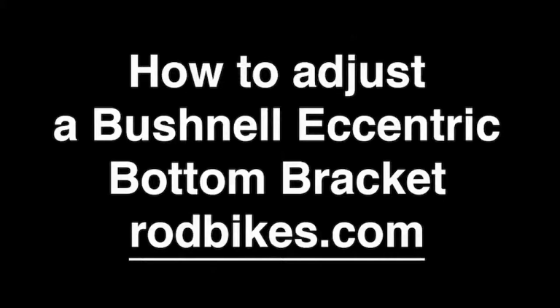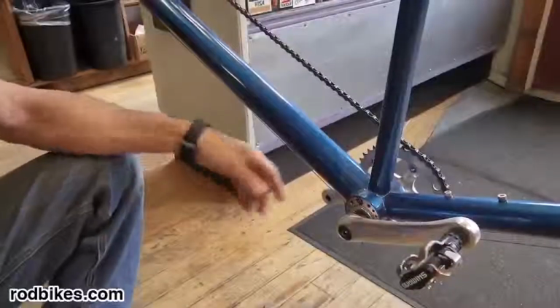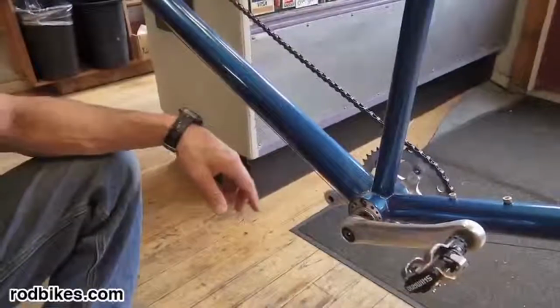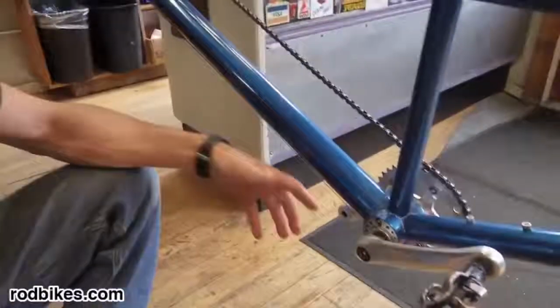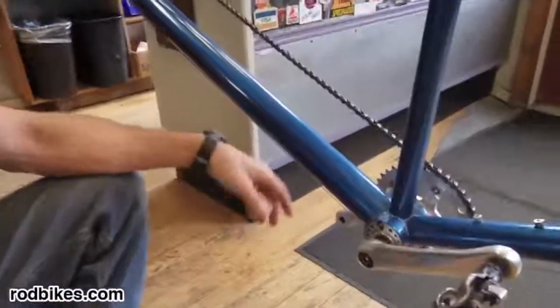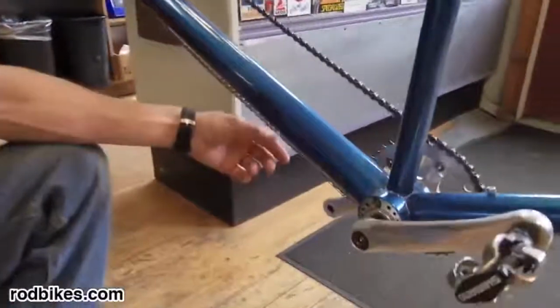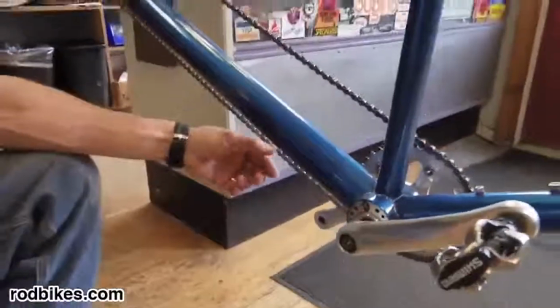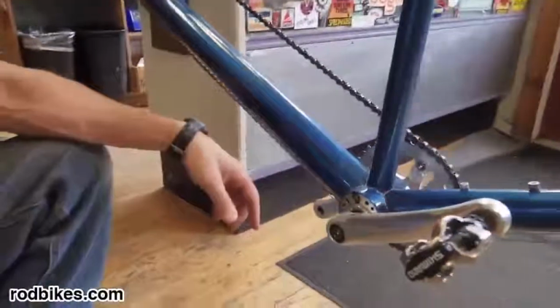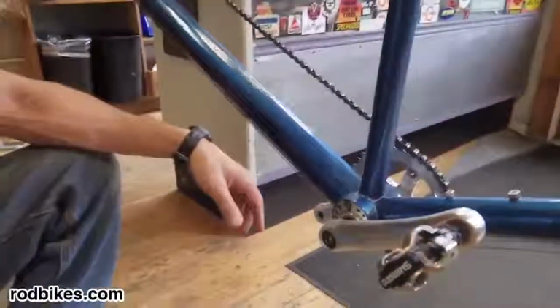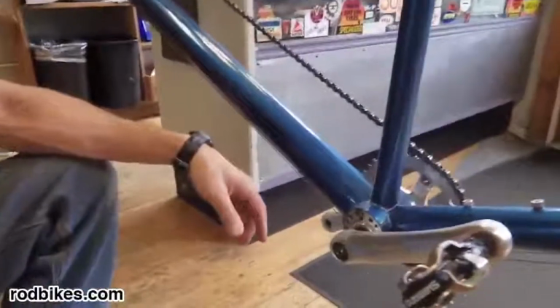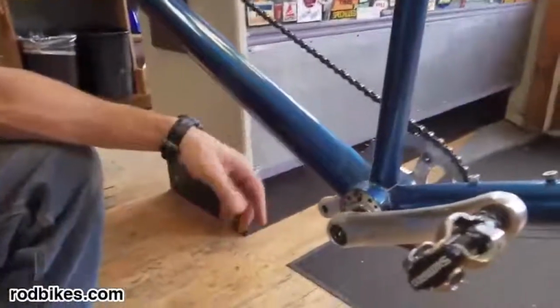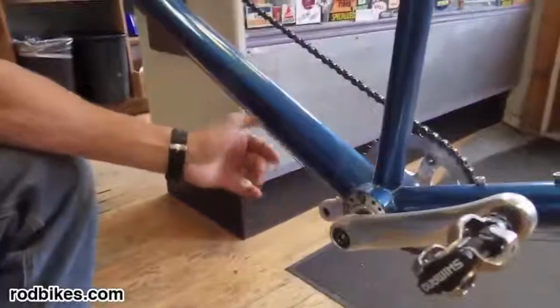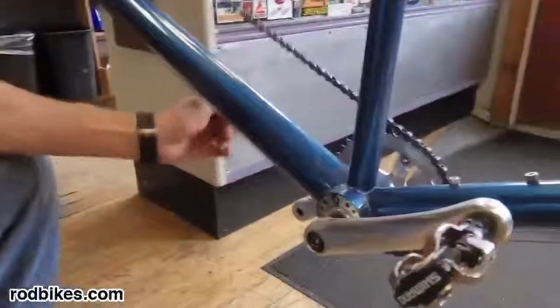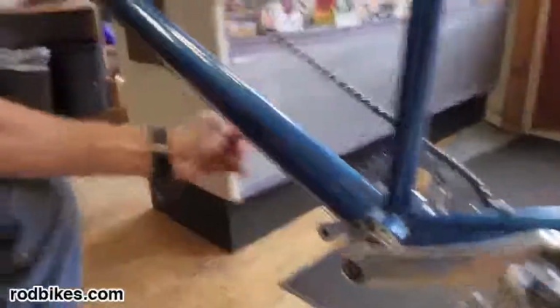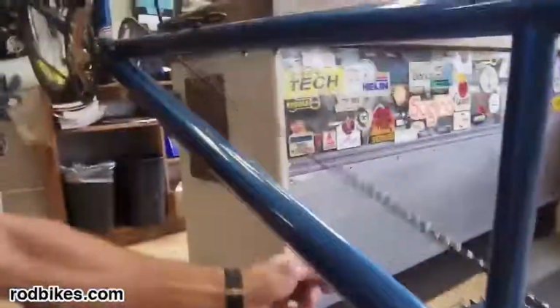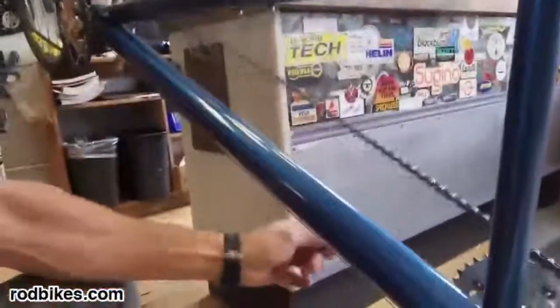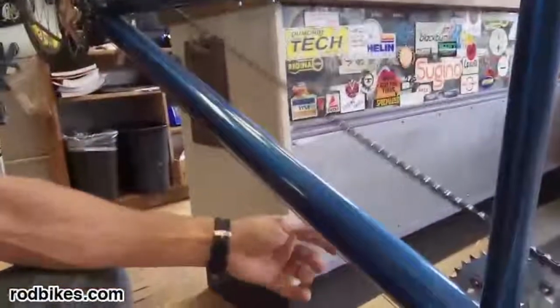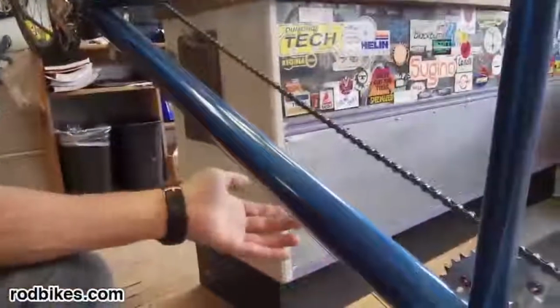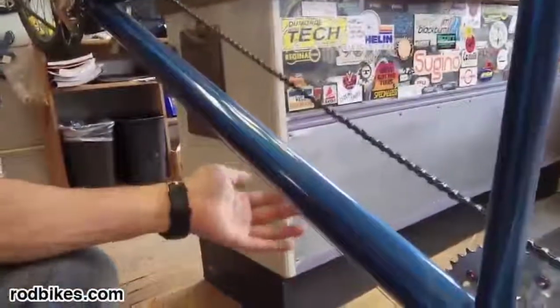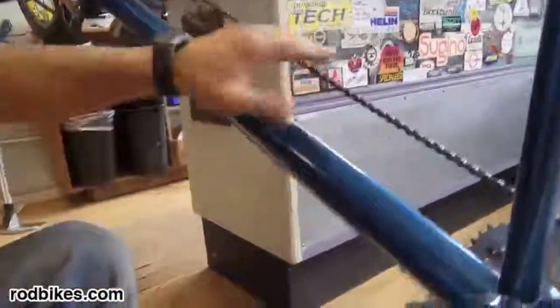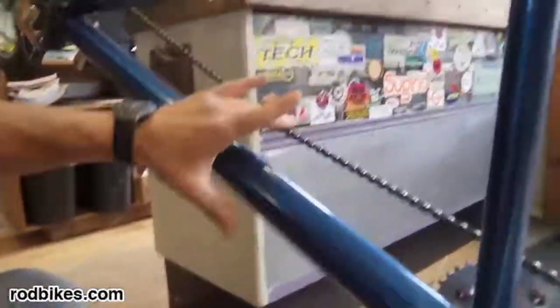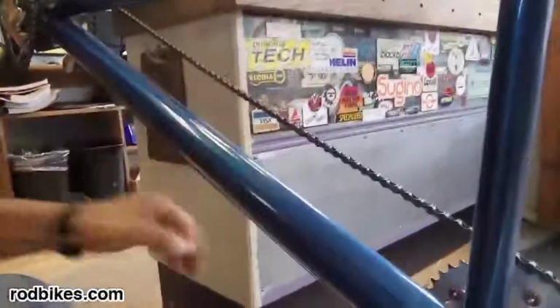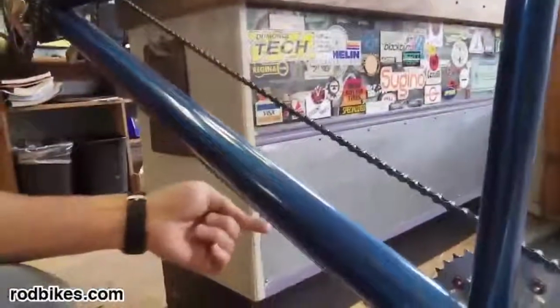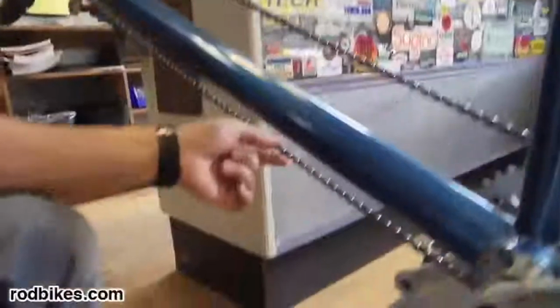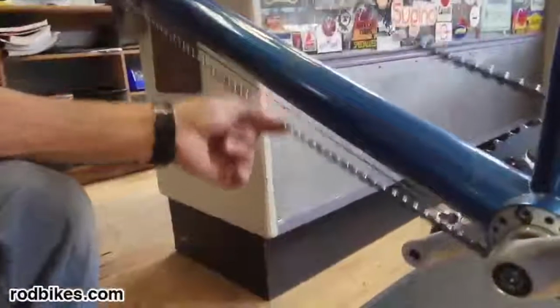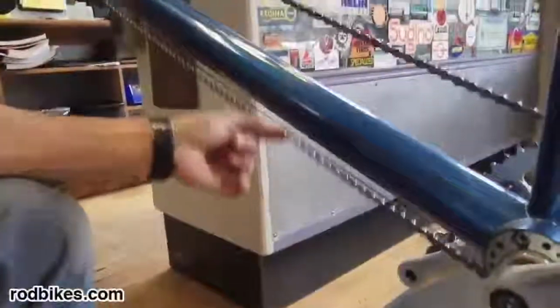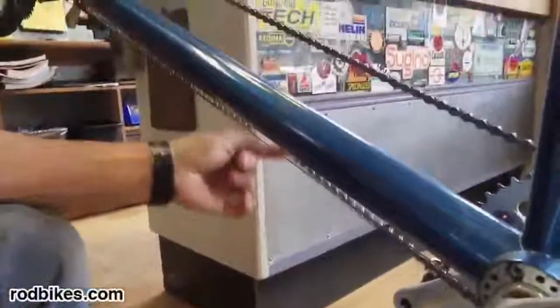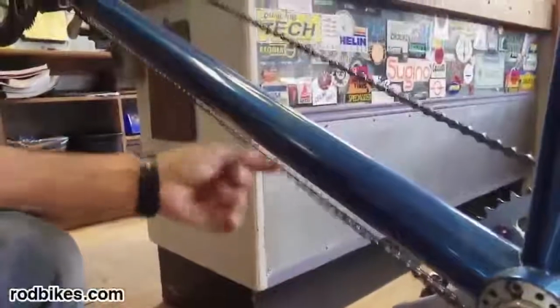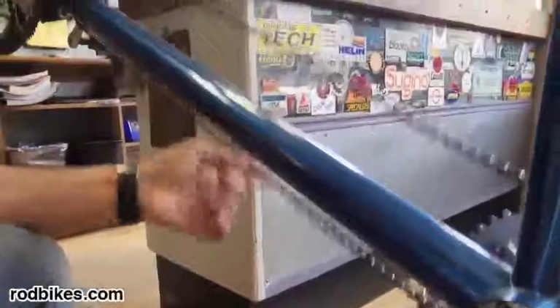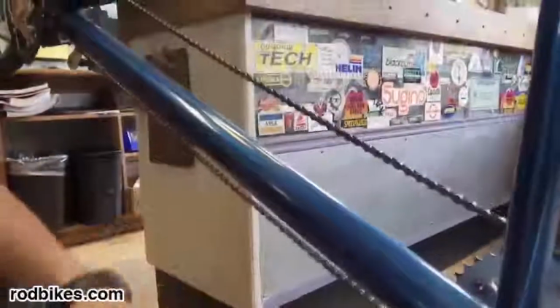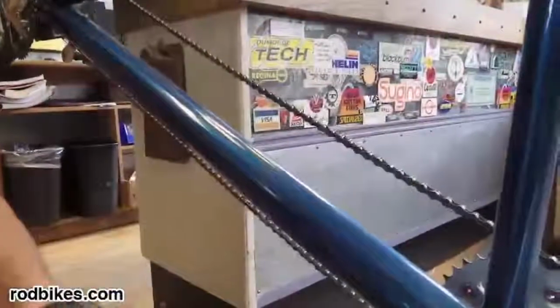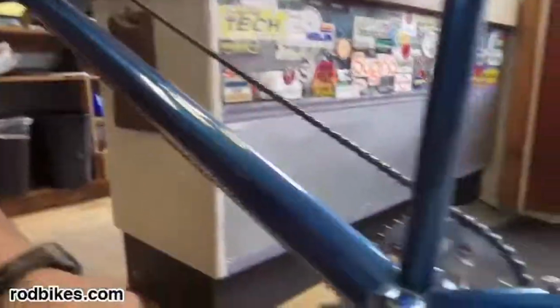A quick video just to show how to adjust a Bushnell eccentric. This timing chain is a little loose here — you want your timing chain so that it's not flopping around like this when it's in action.